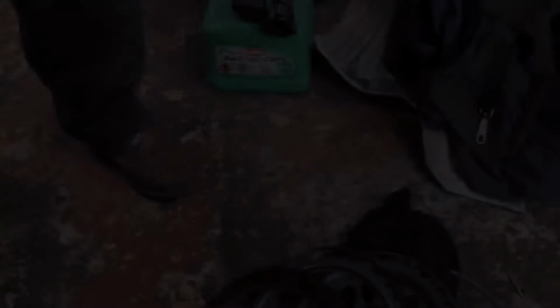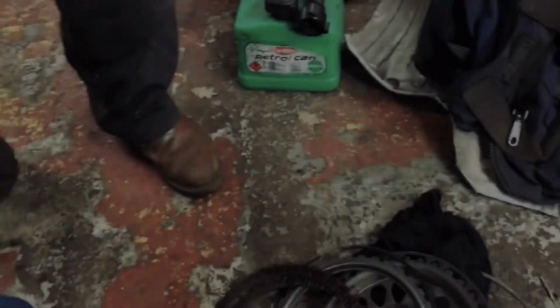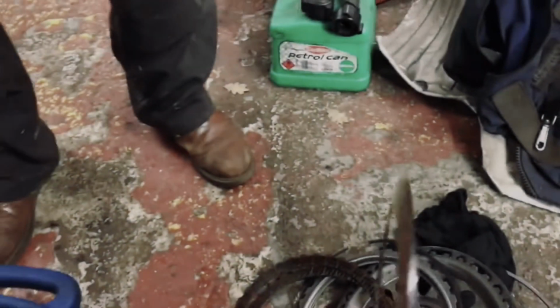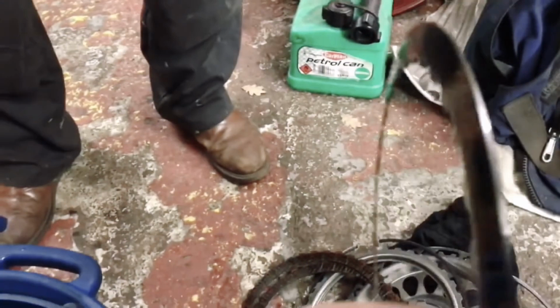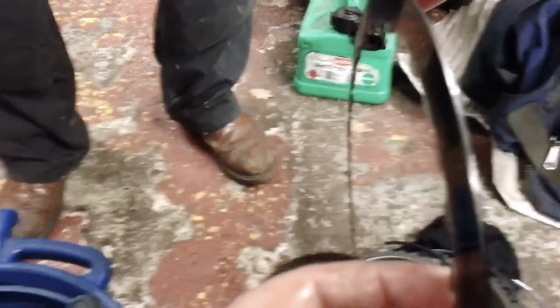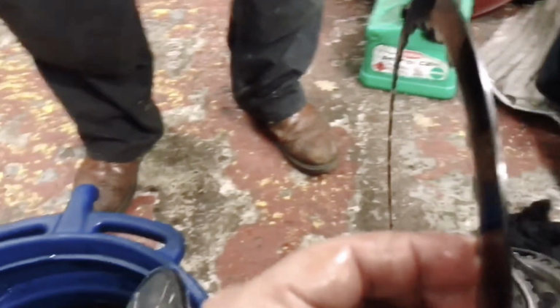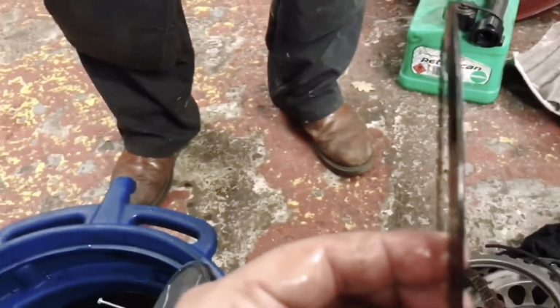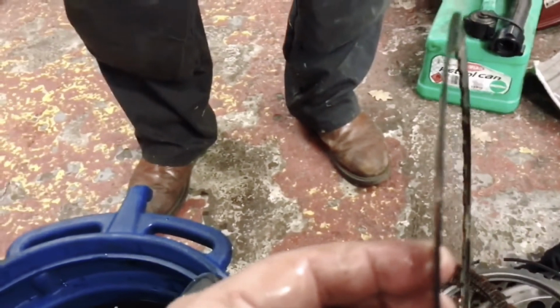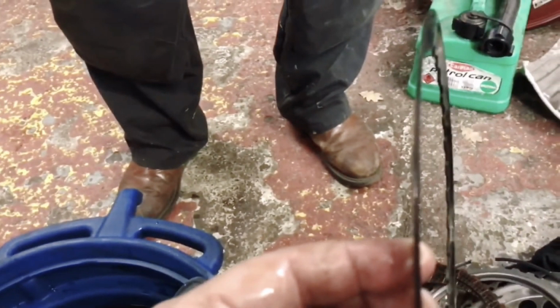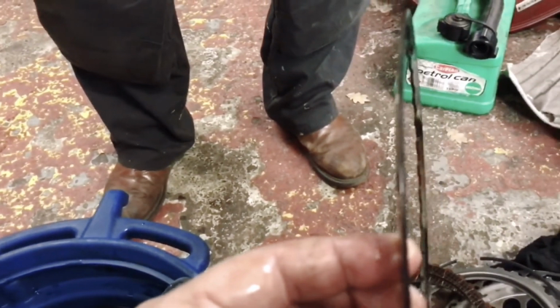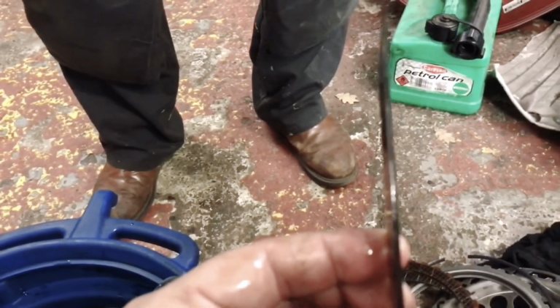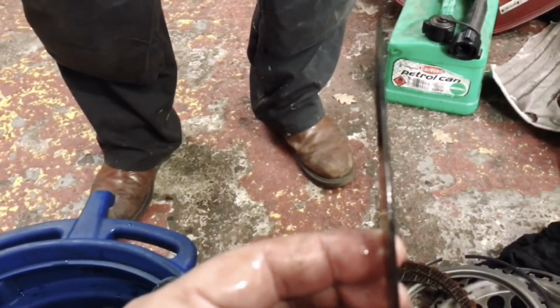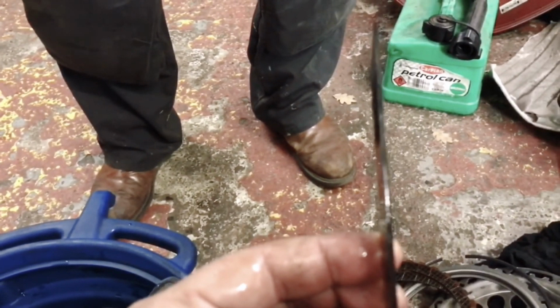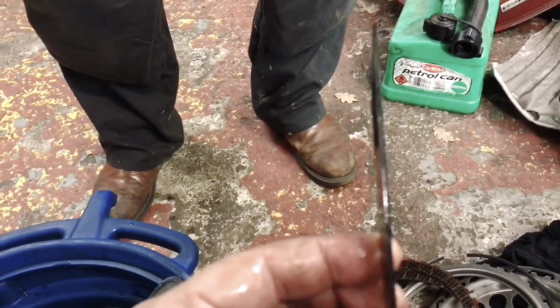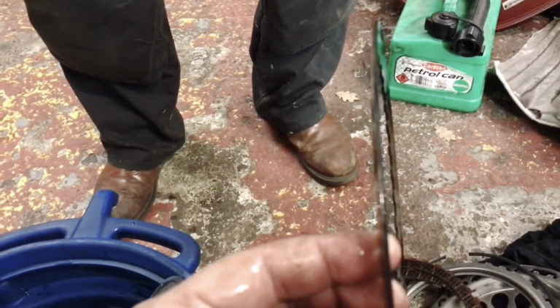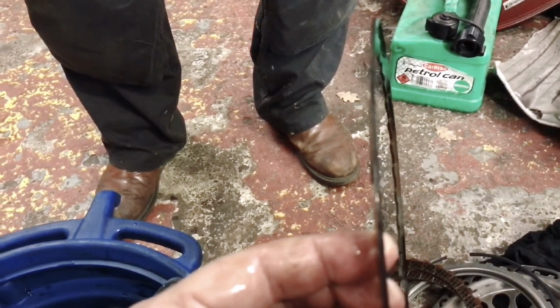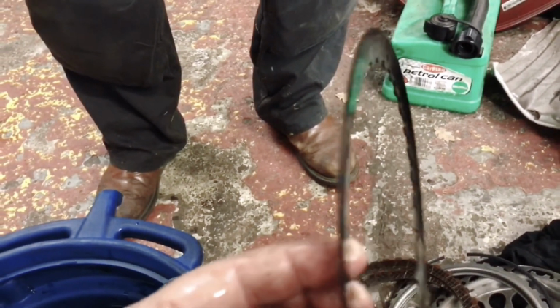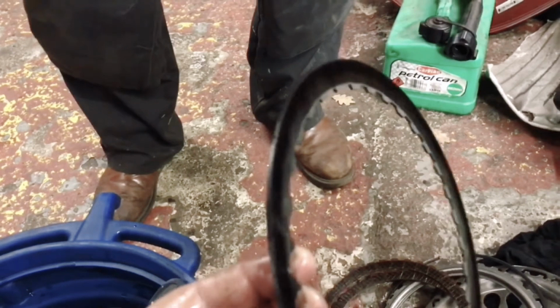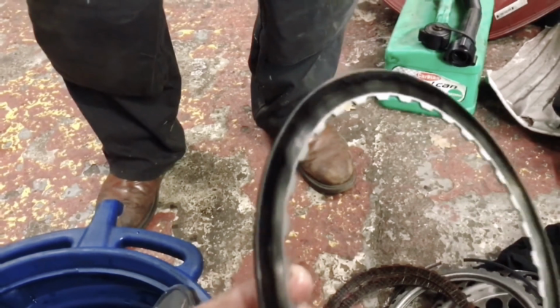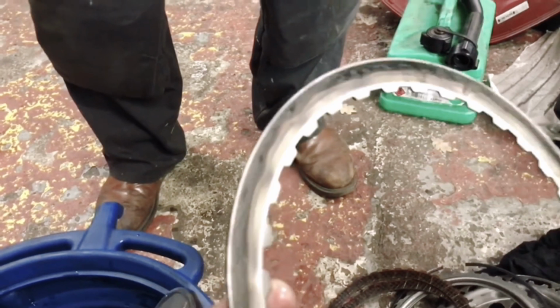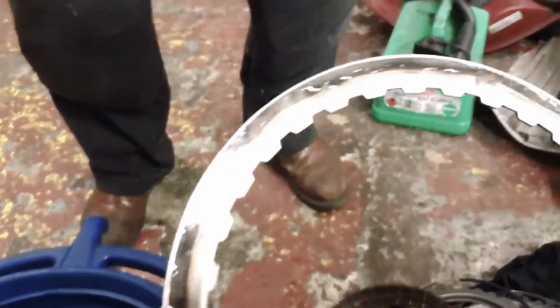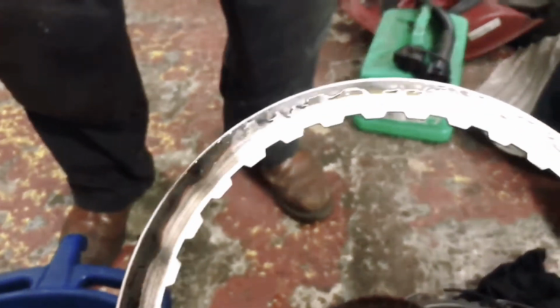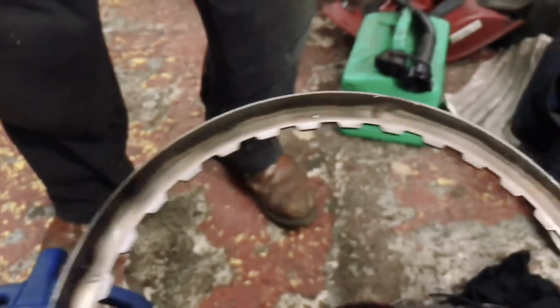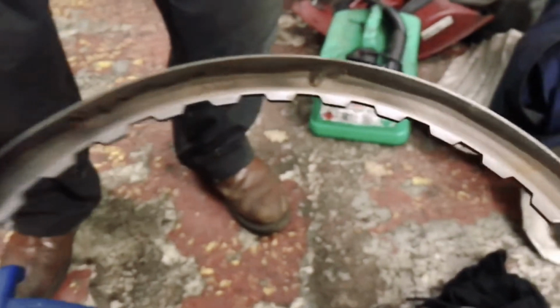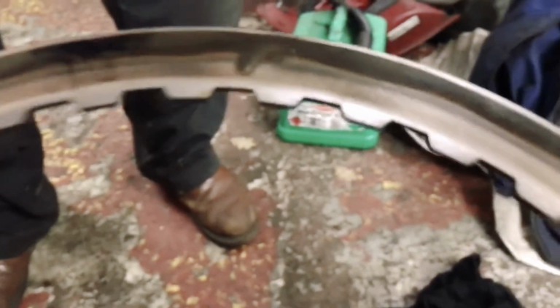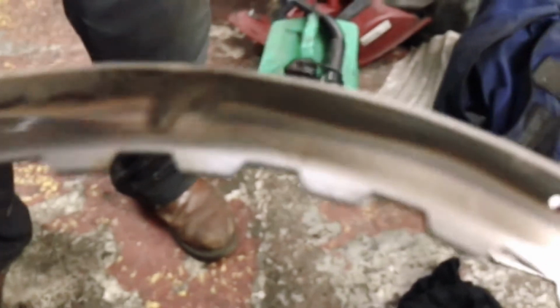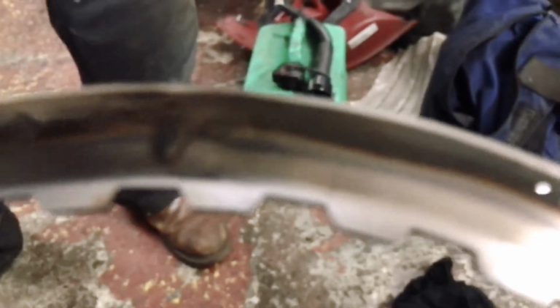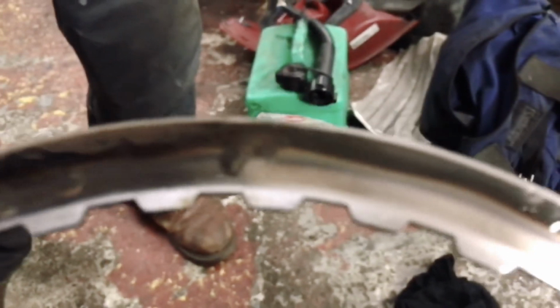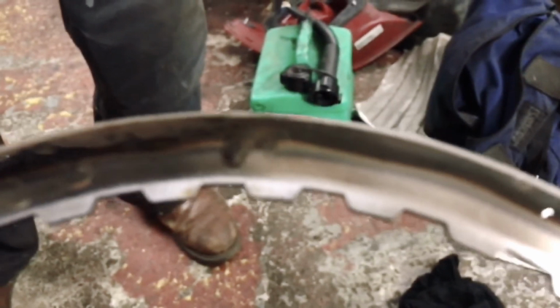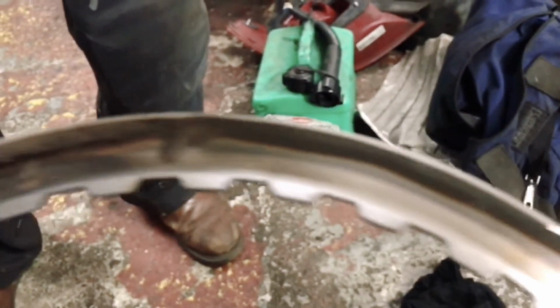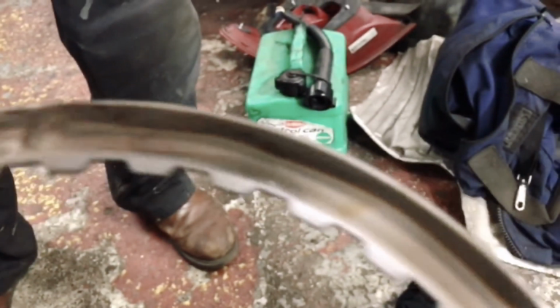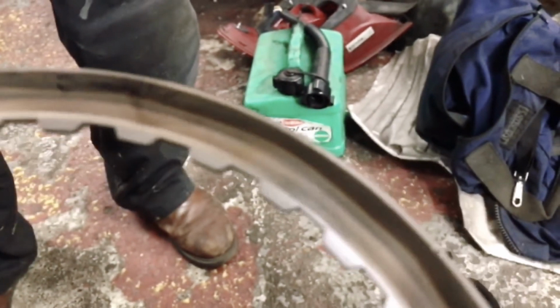Here's one of the steels, and as you can see, it's very heavily burnt.